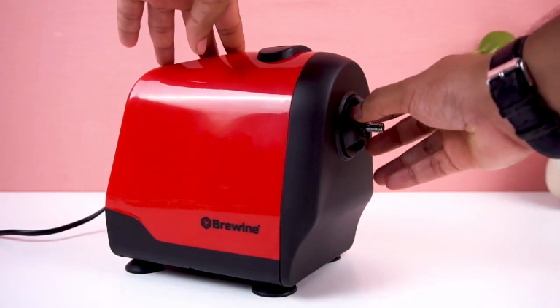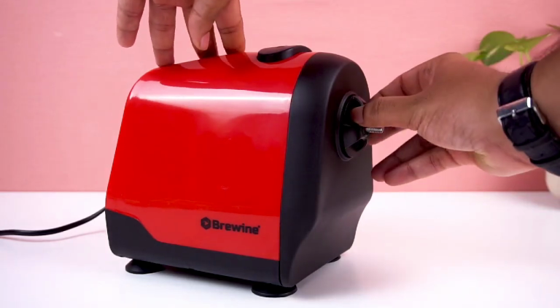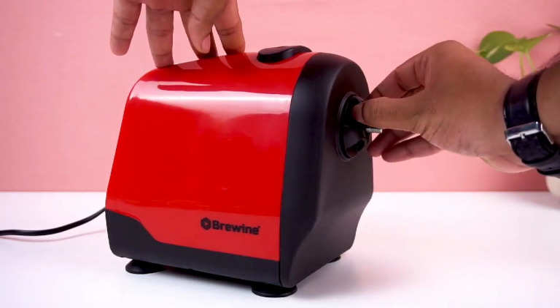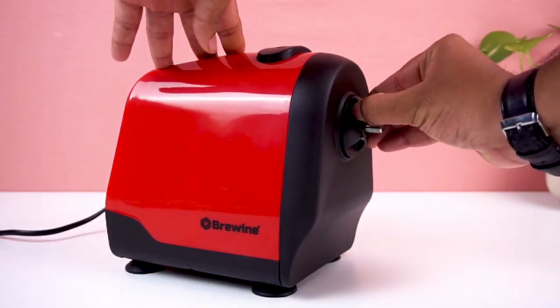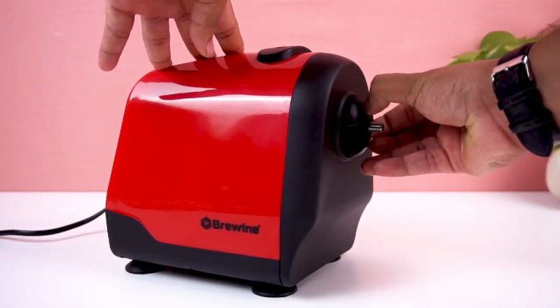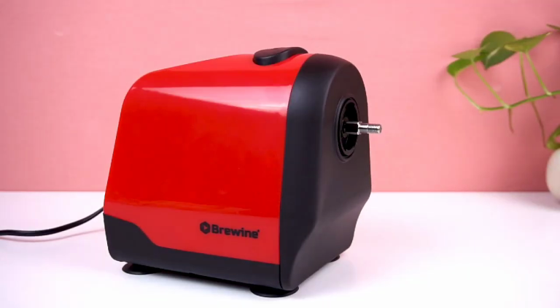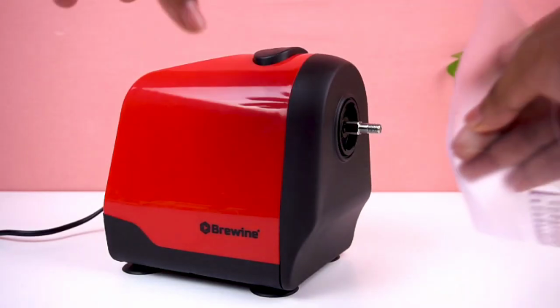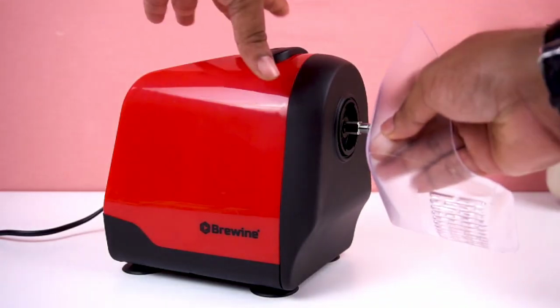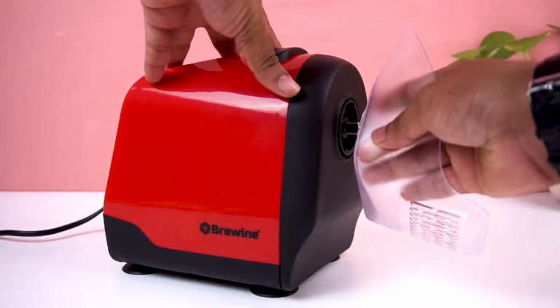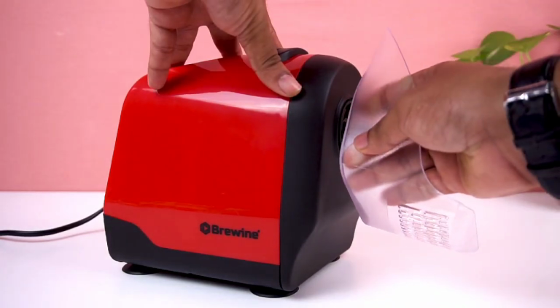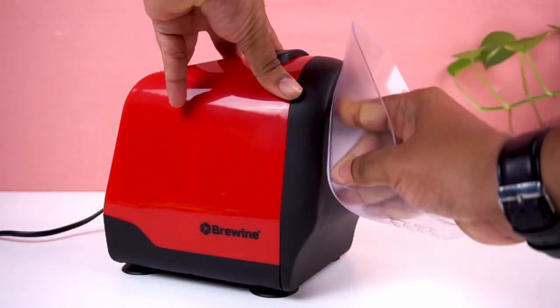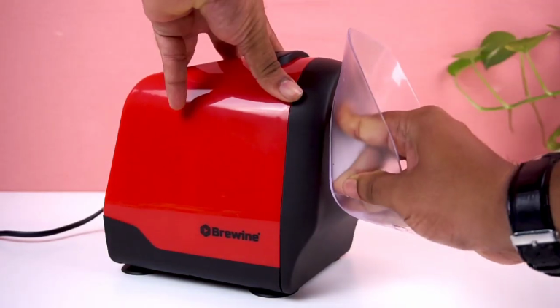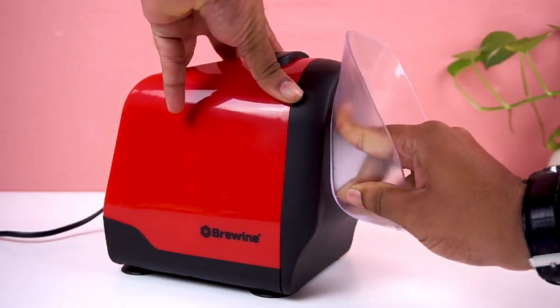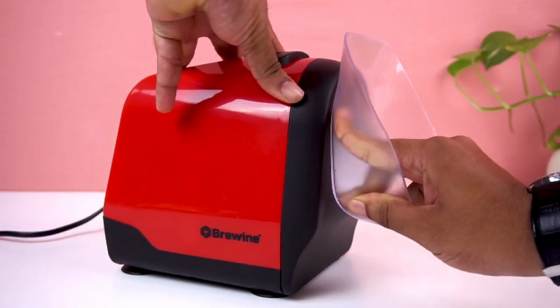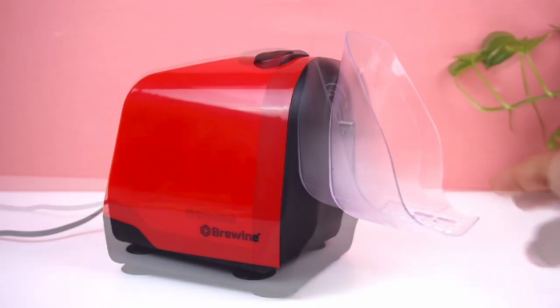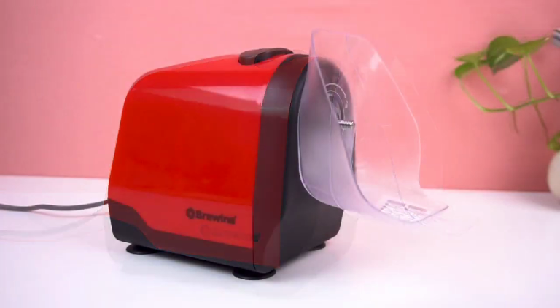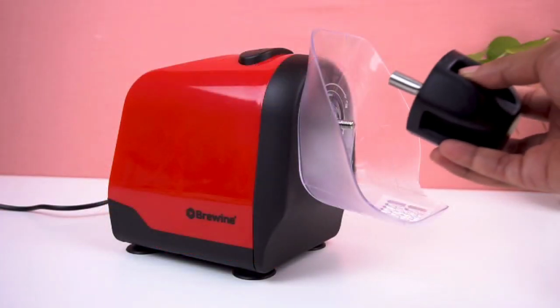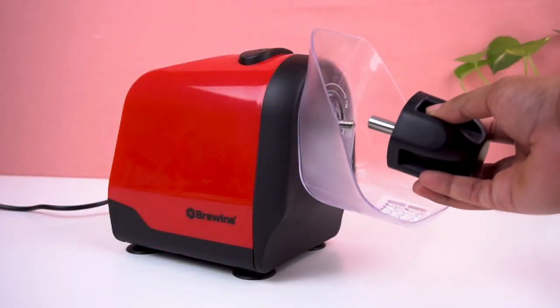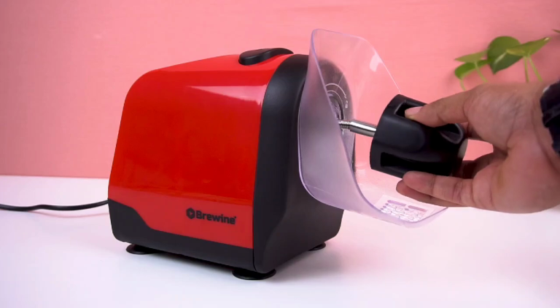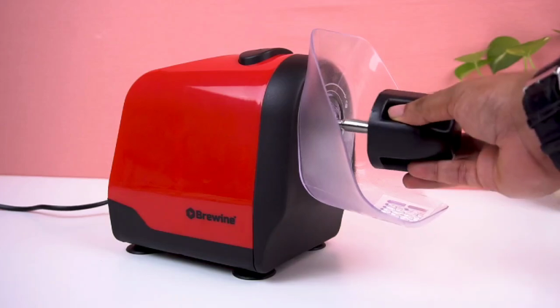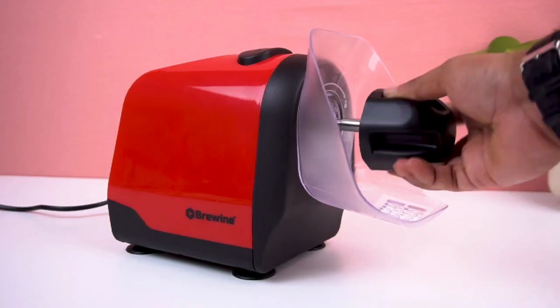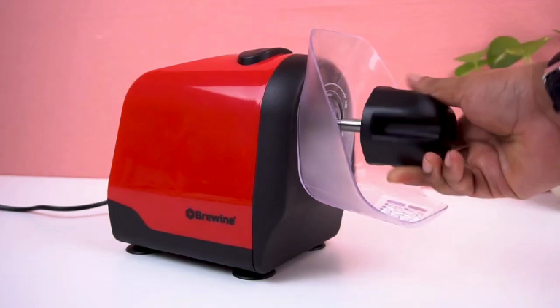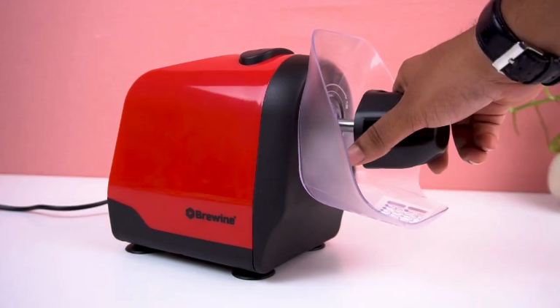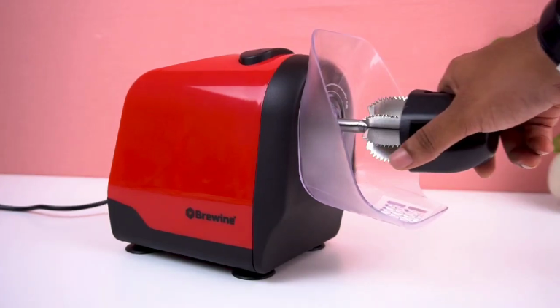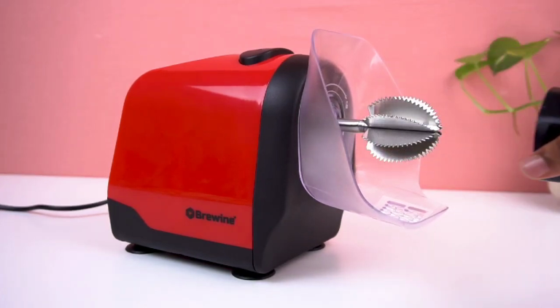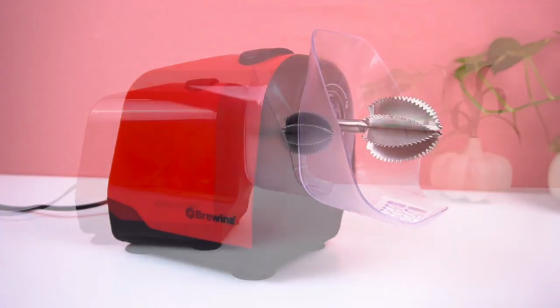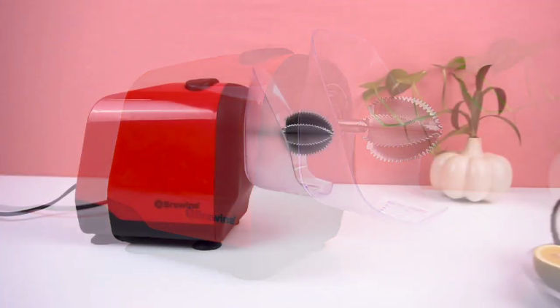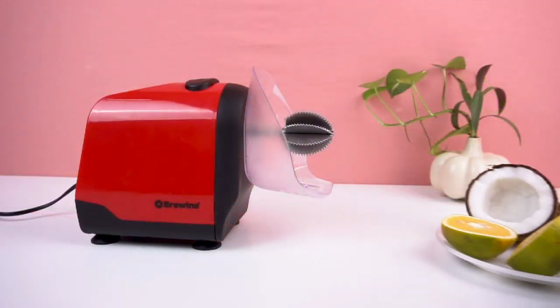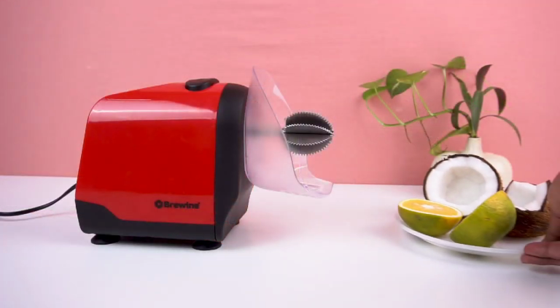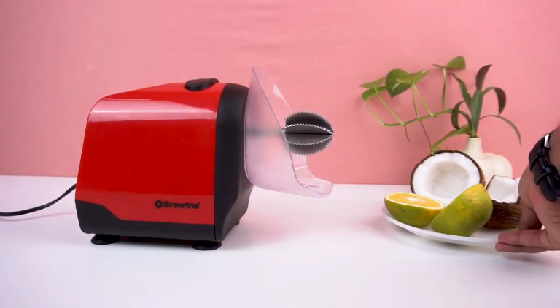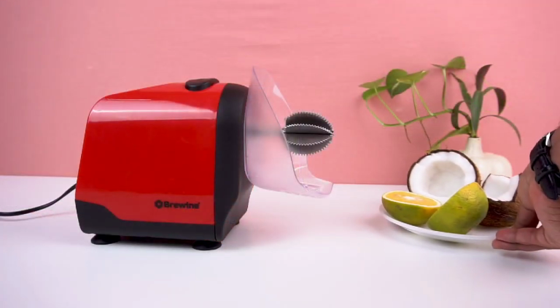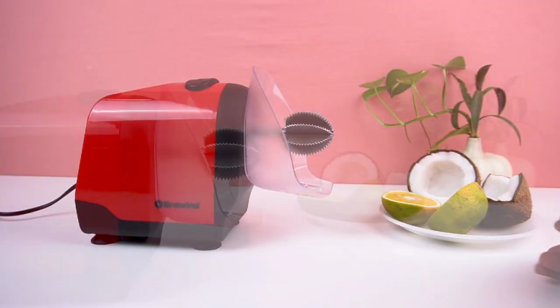Twist and remove the cover cap and attach the spill cover. Now attach the blade with the help of the blade cover. Your device is now ready for scraping coconut.